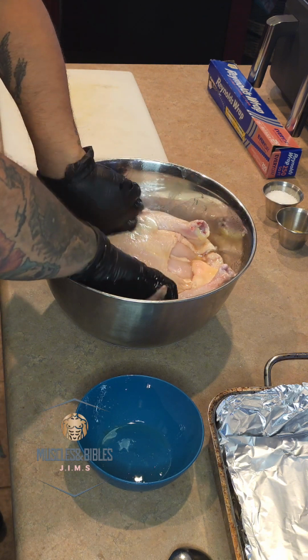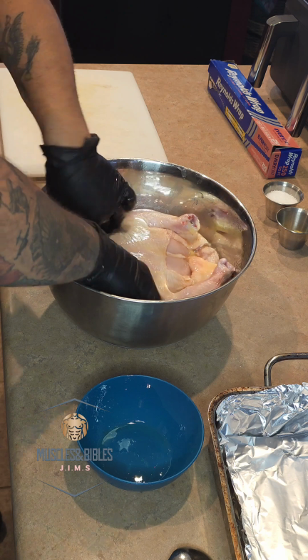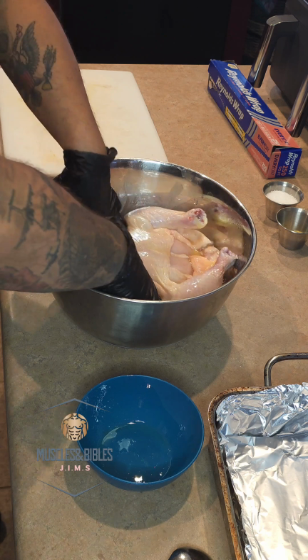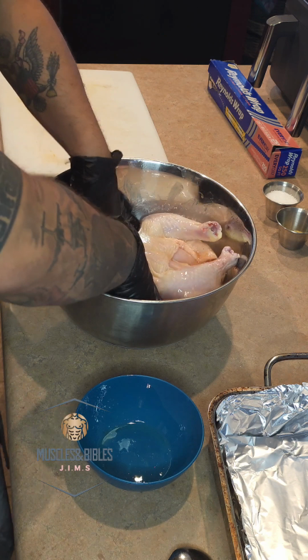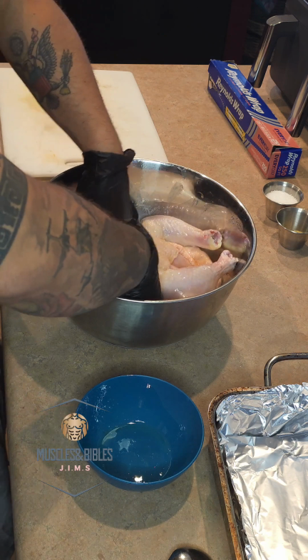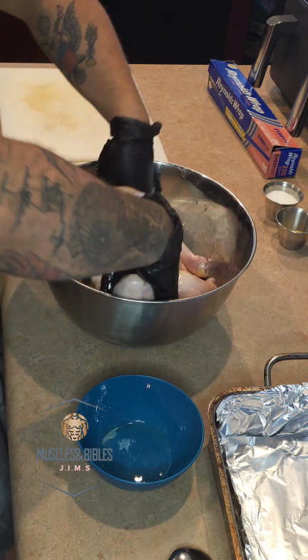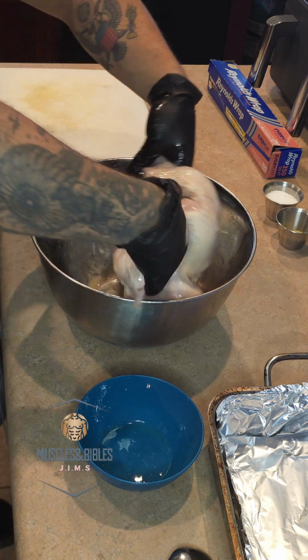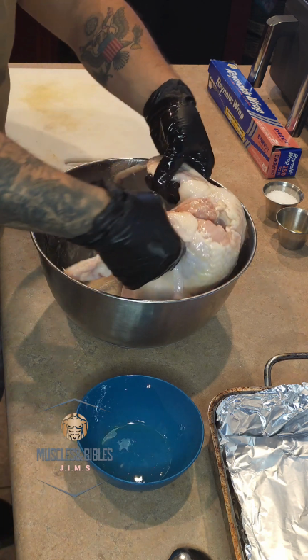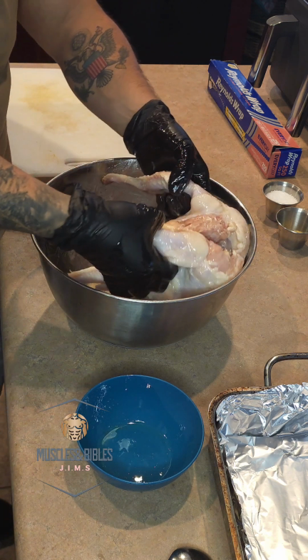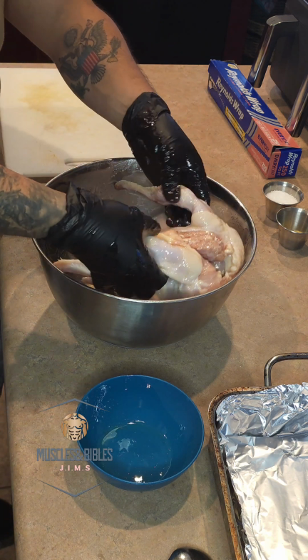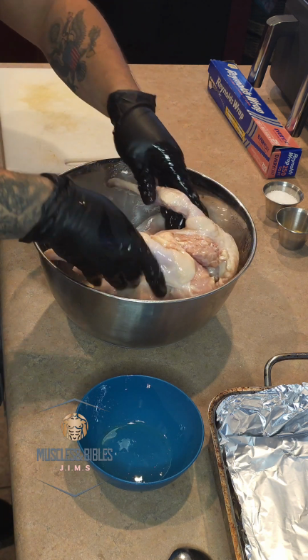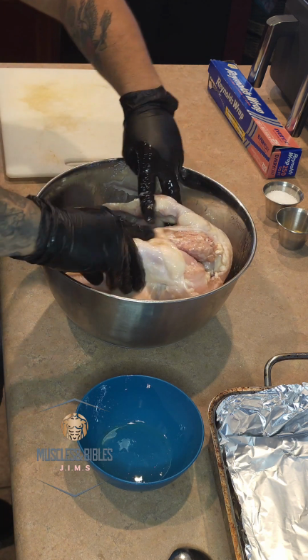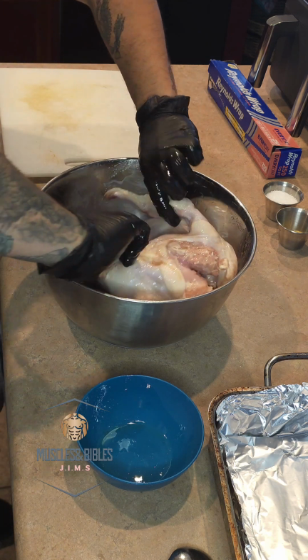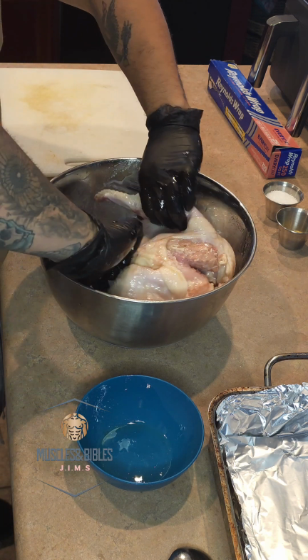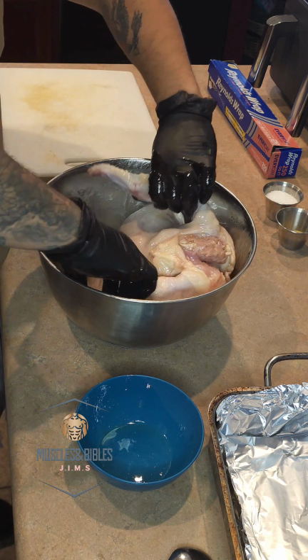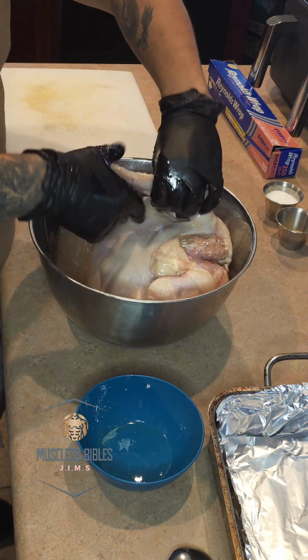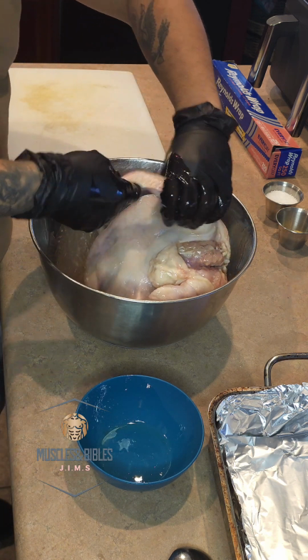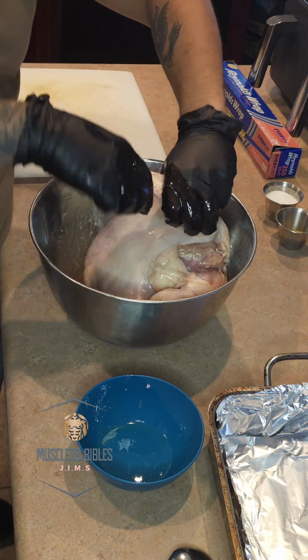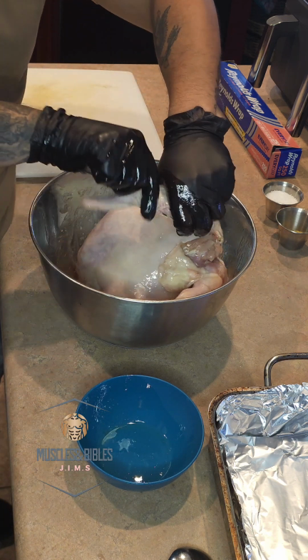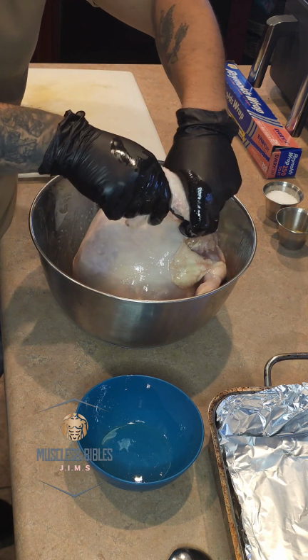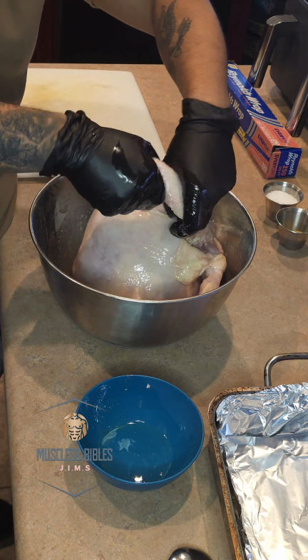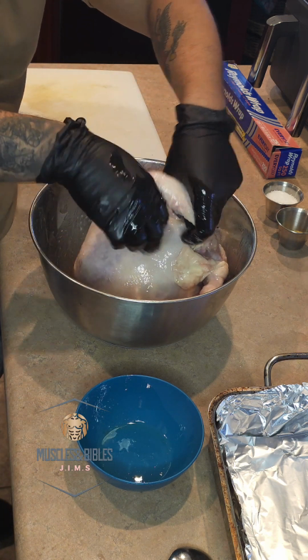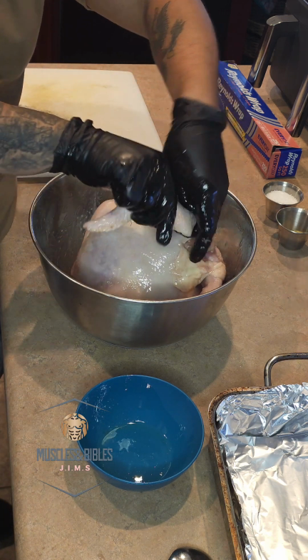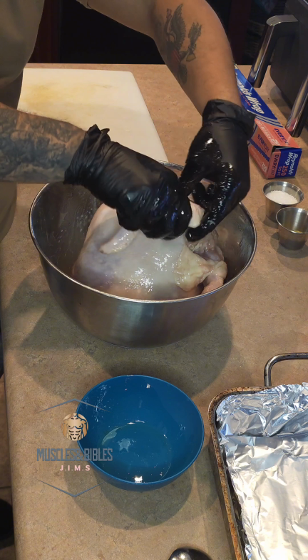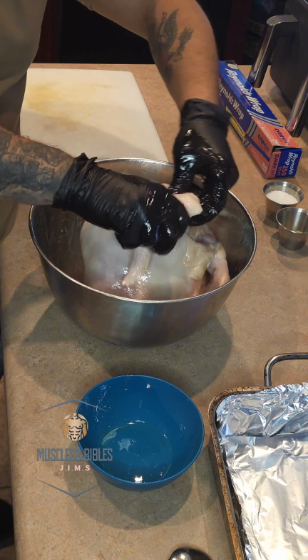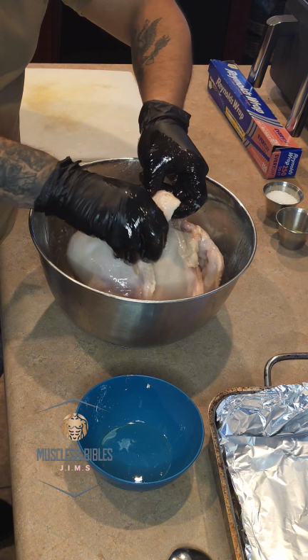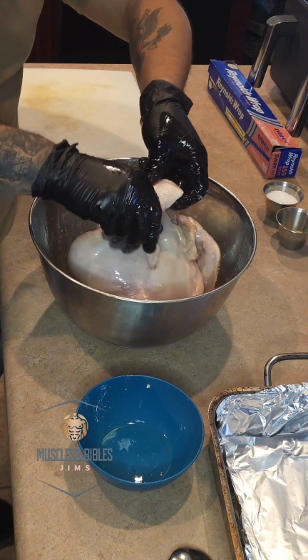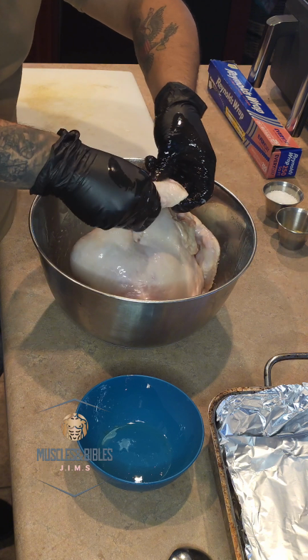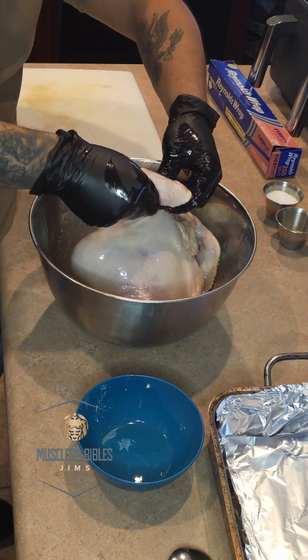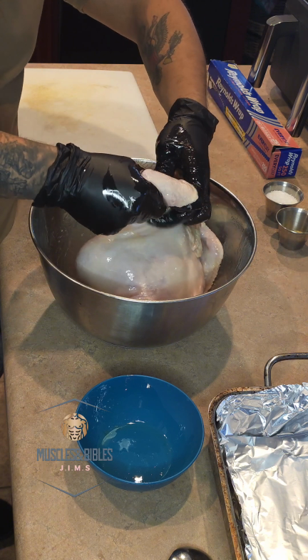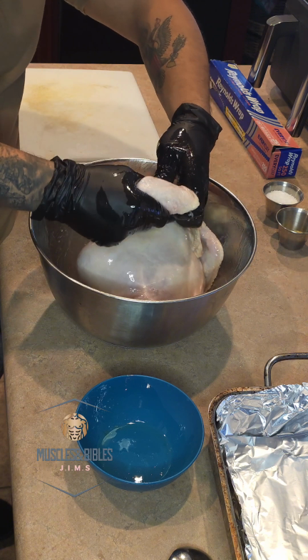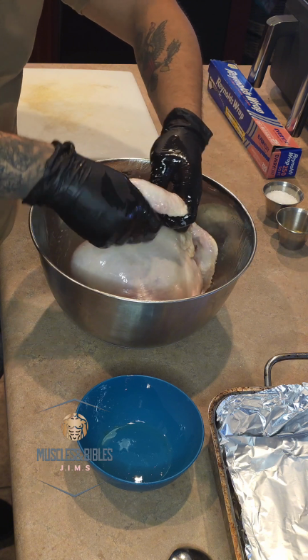At this point make sure you fold the wings inside so they don't burn. The tips will always tend to burn first, so go ahead and fold them in so they don't burn on you.